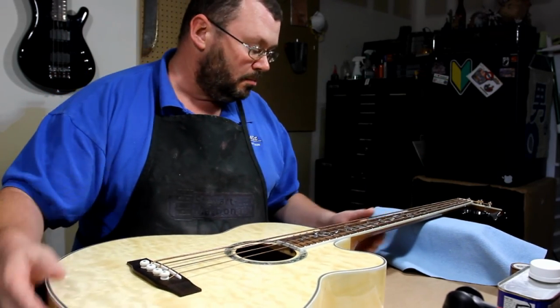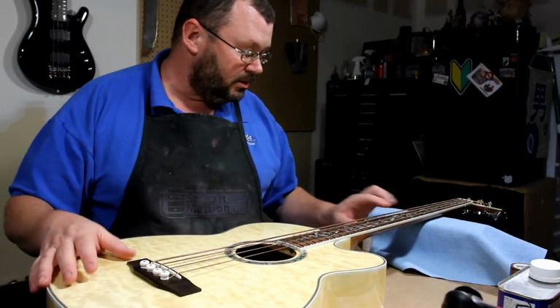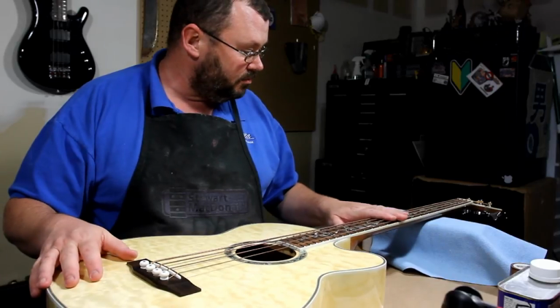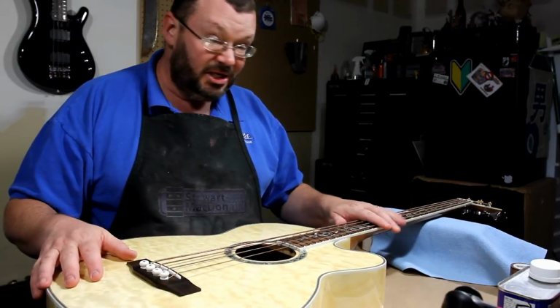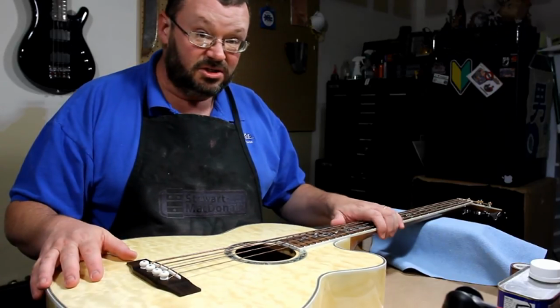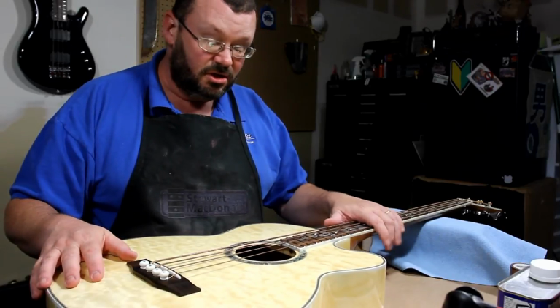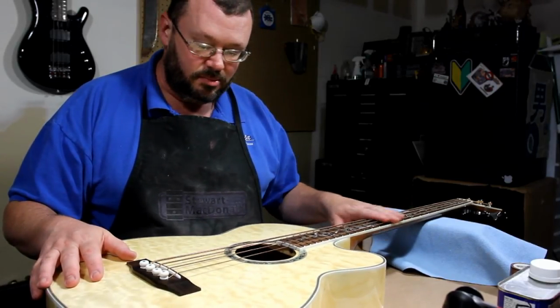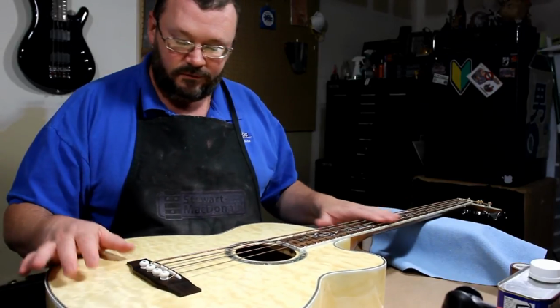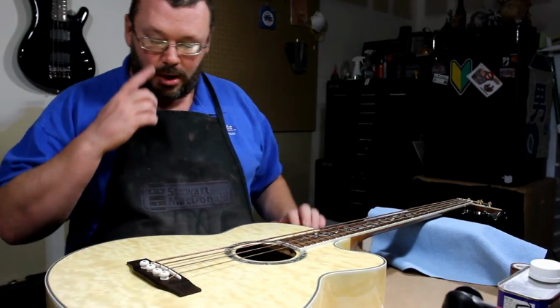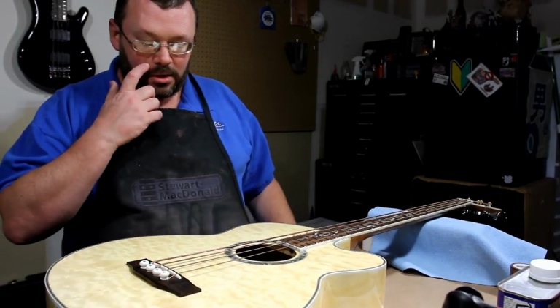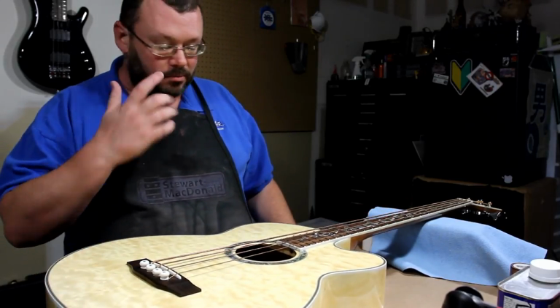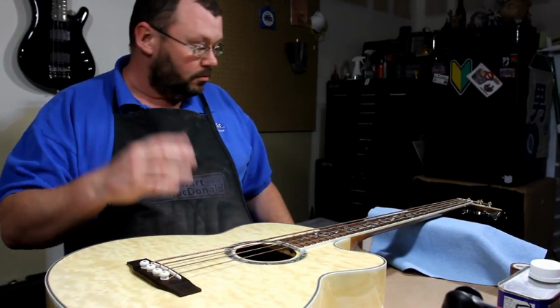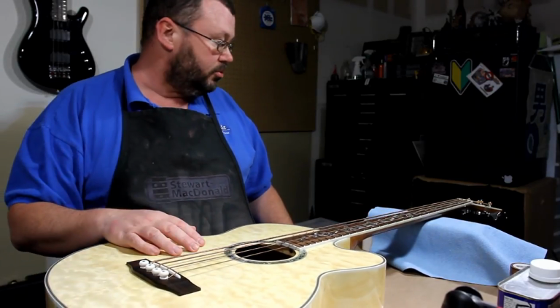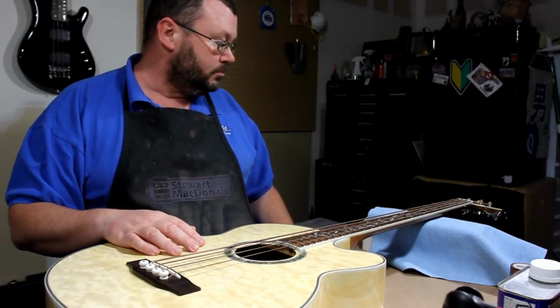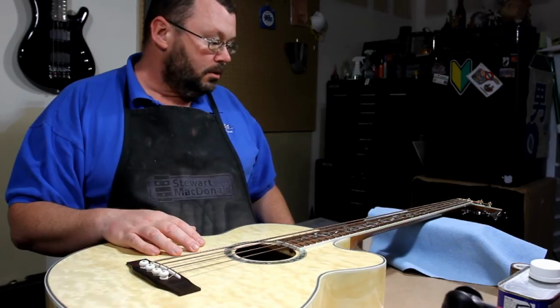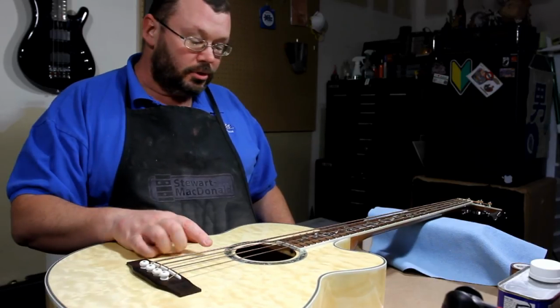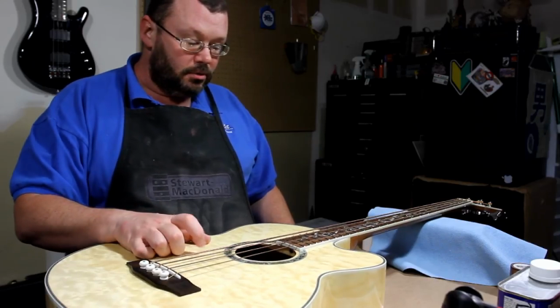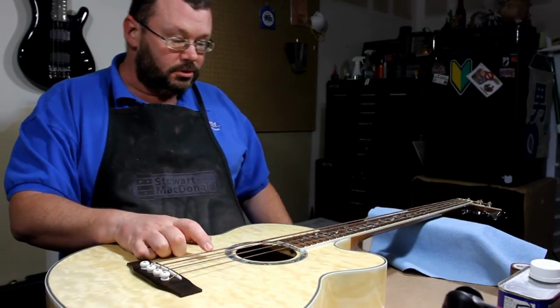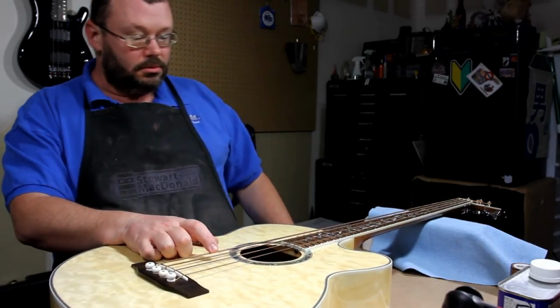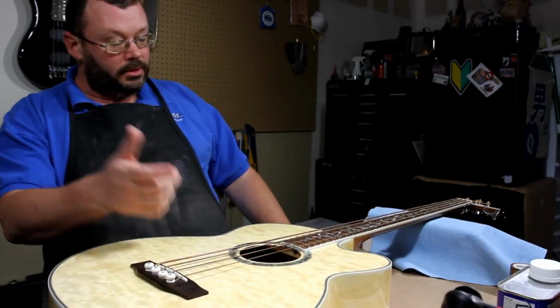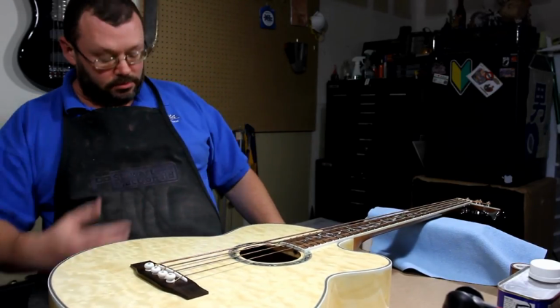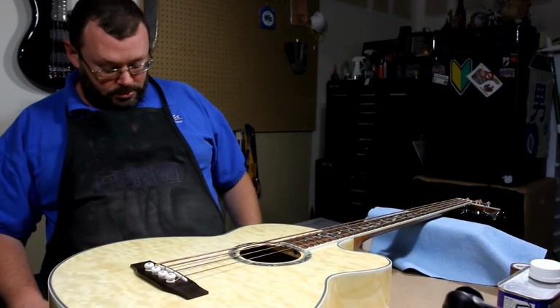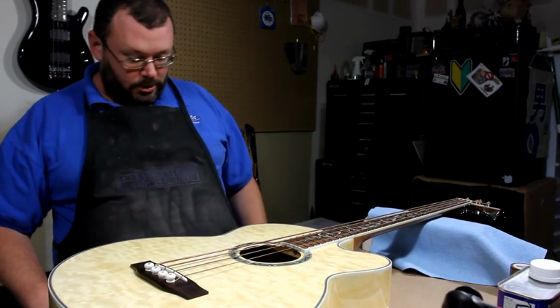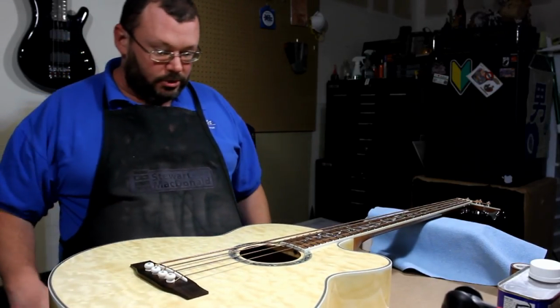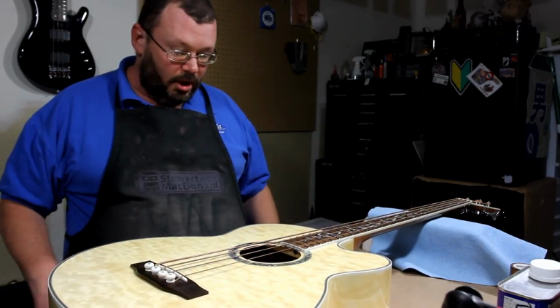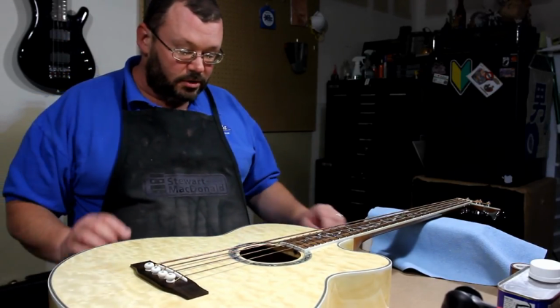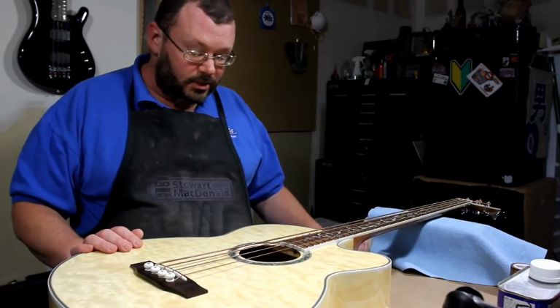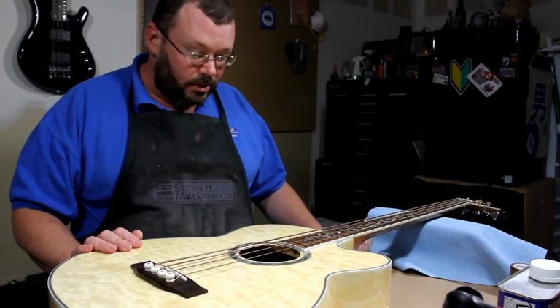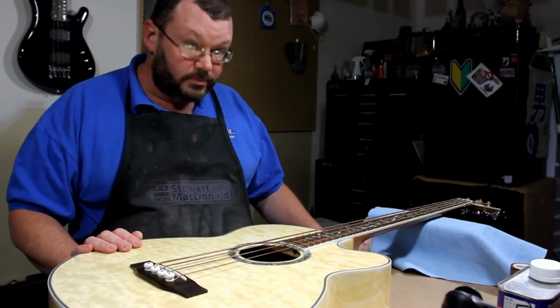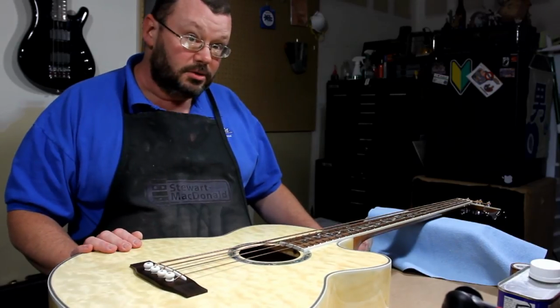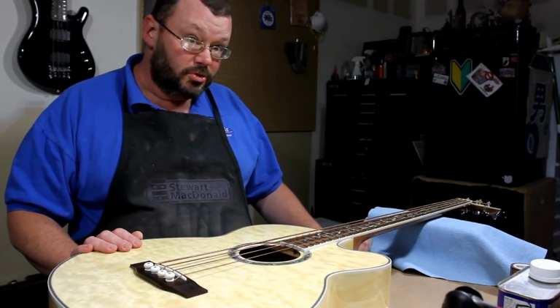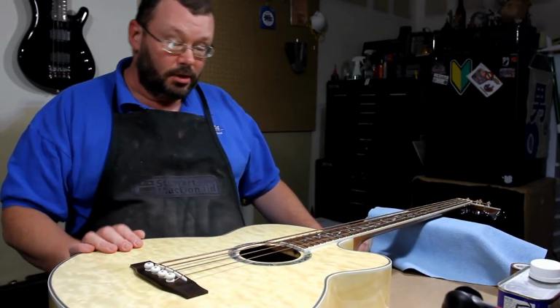But it's got some goopy strings on it that have been on it for a while. So we're going to put new strings on it — it's just part of life. Let's put some strings on it.